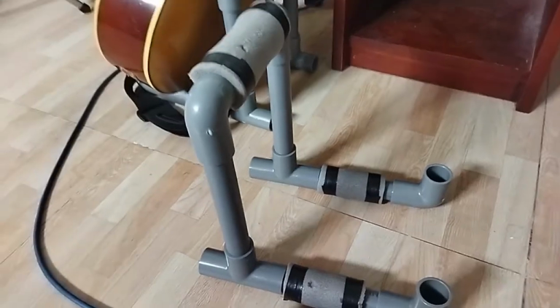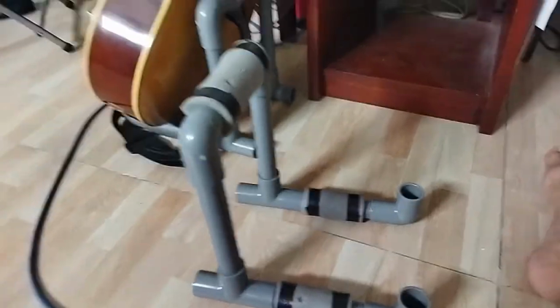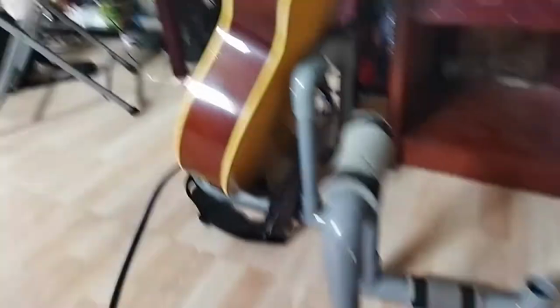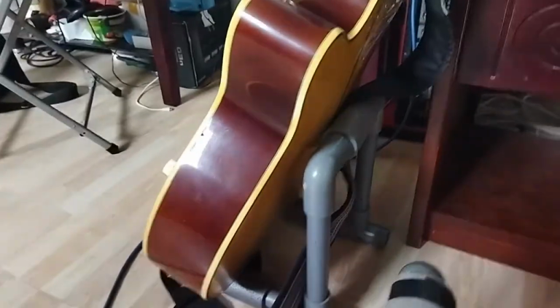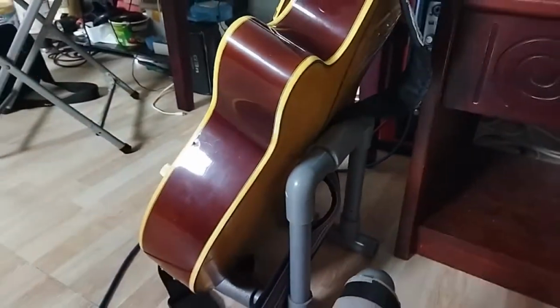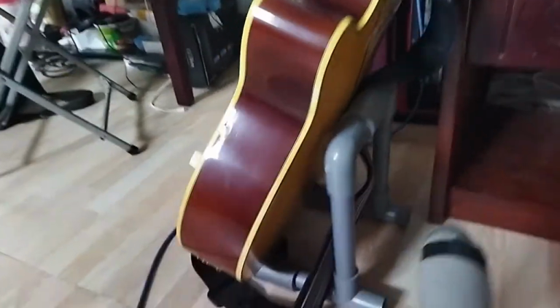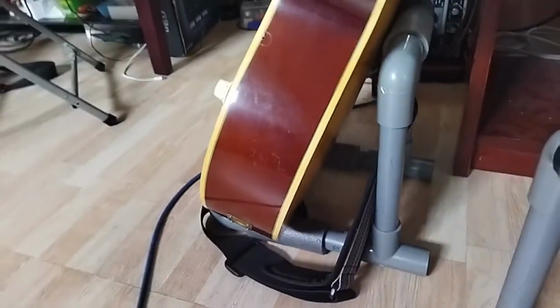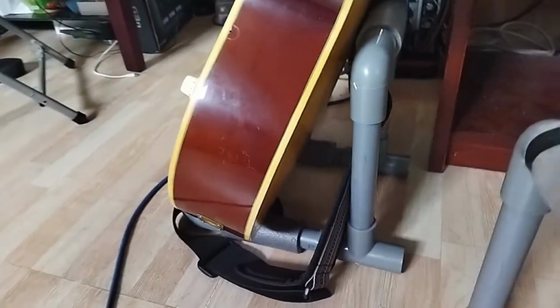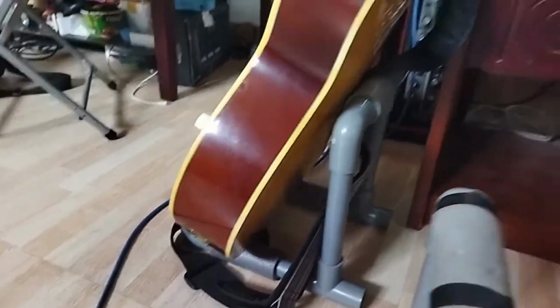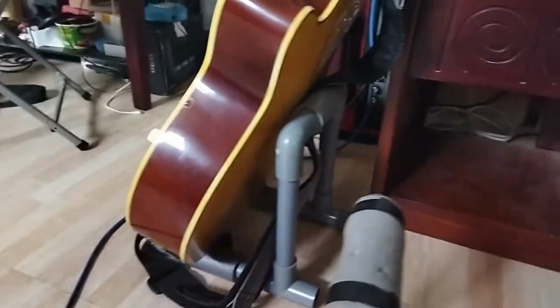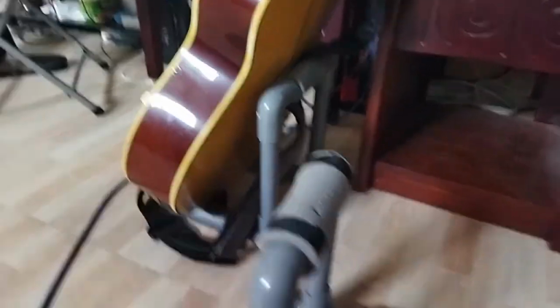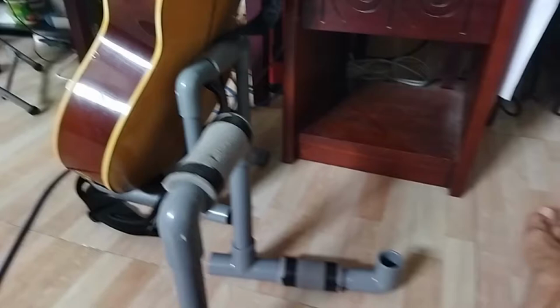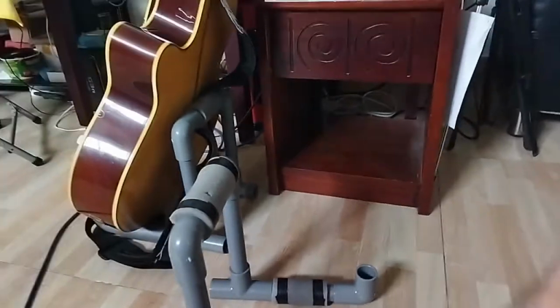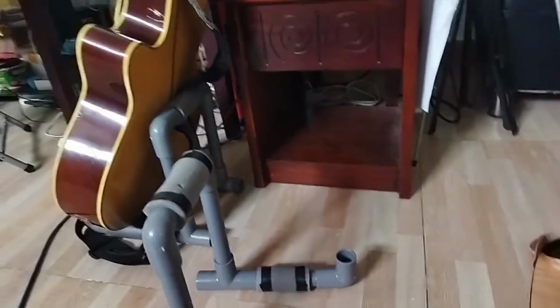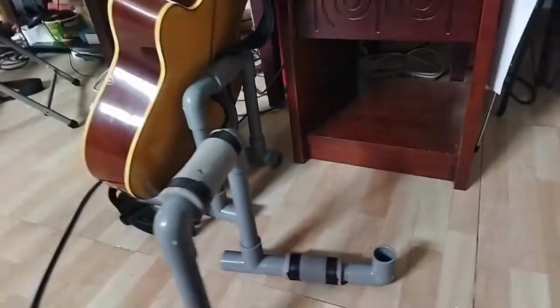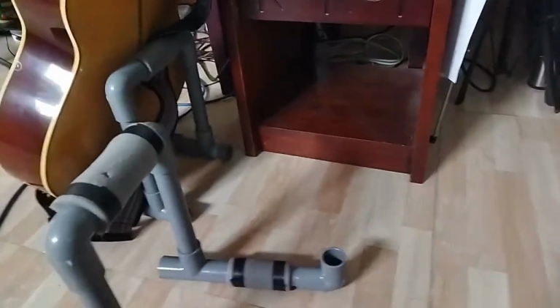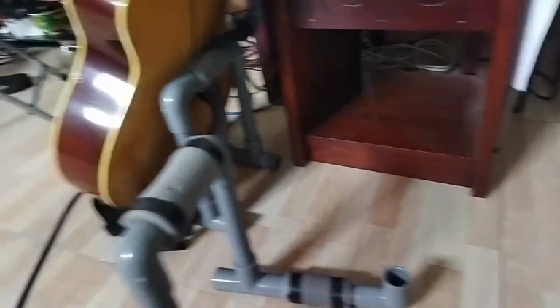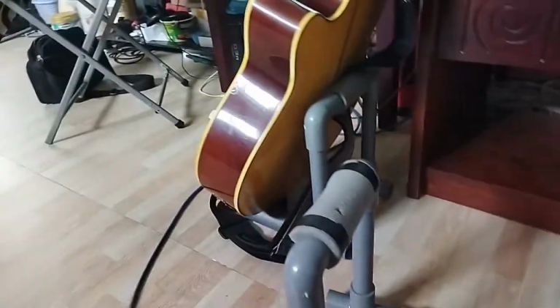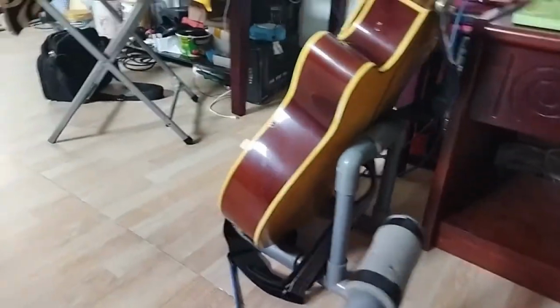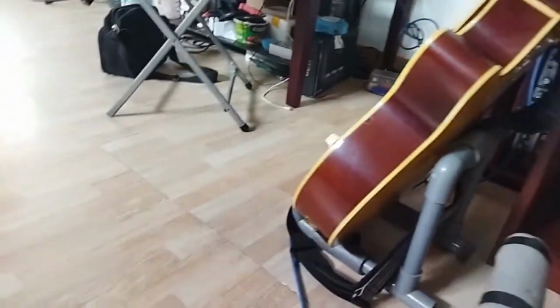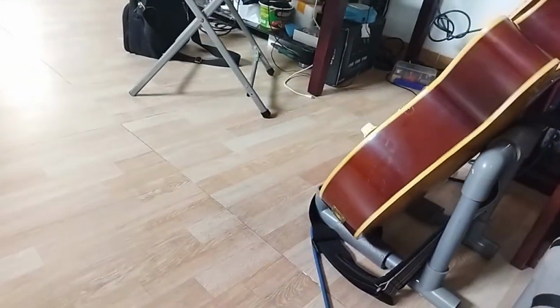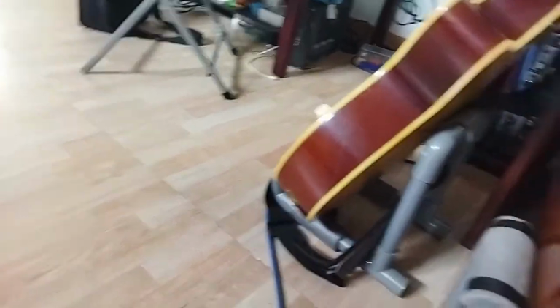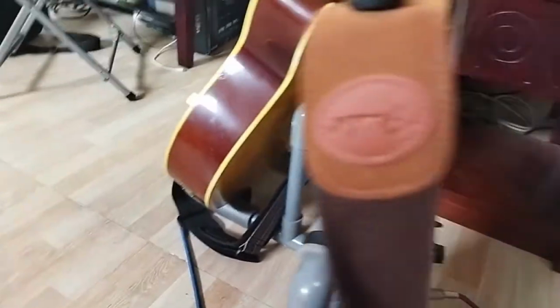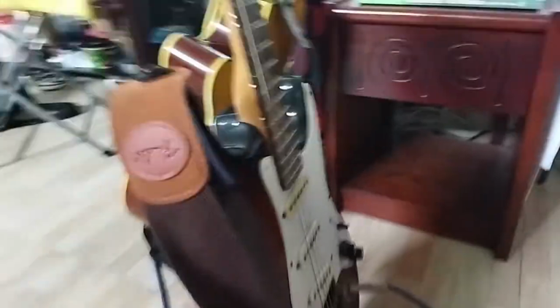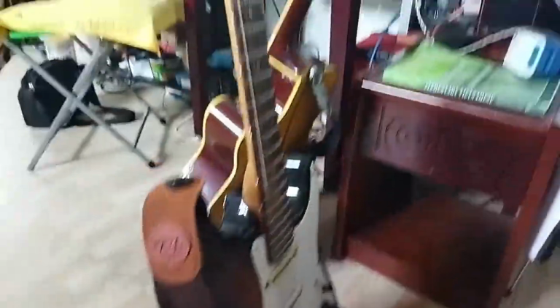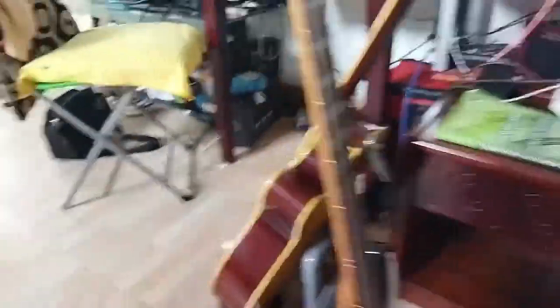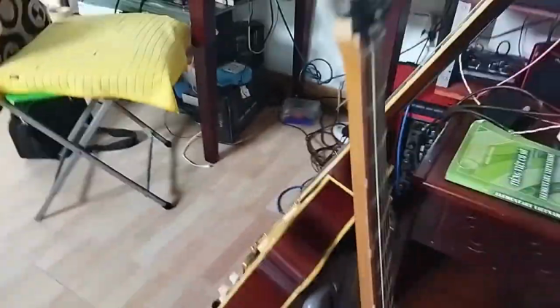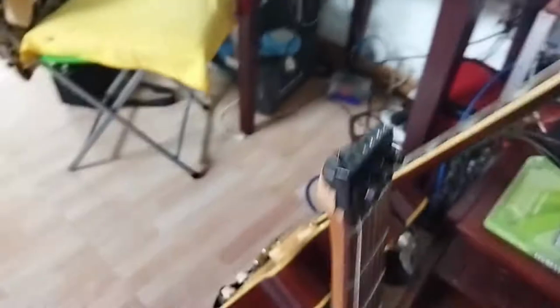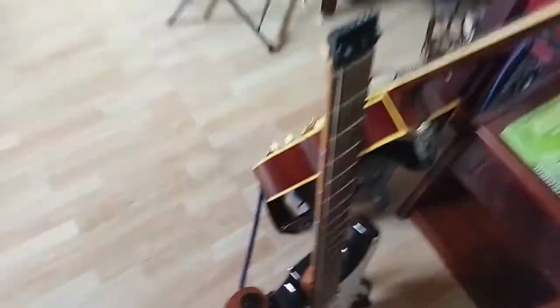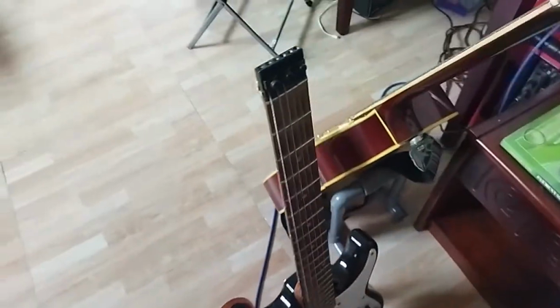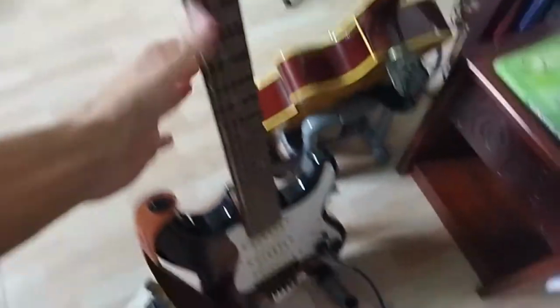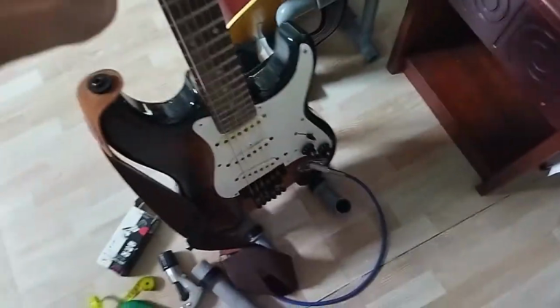And that's all. As you can see, it works for the hollow body. So this size is good because the same size is also suitable for electric guitar, as you can see.